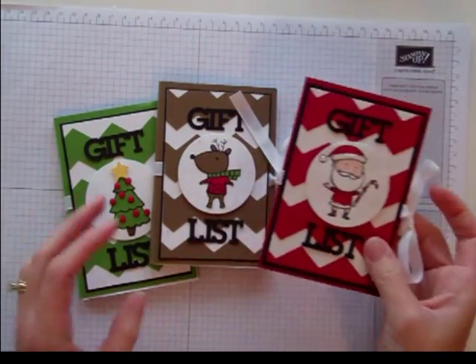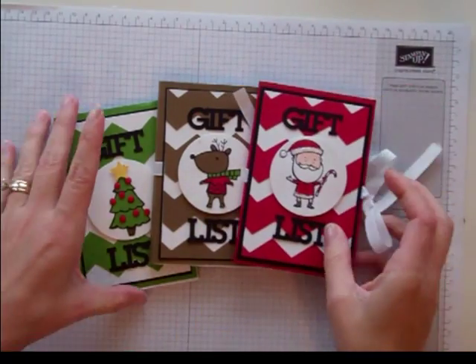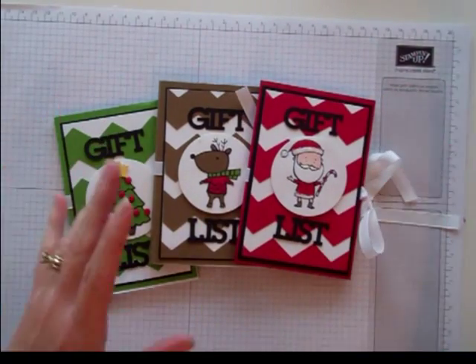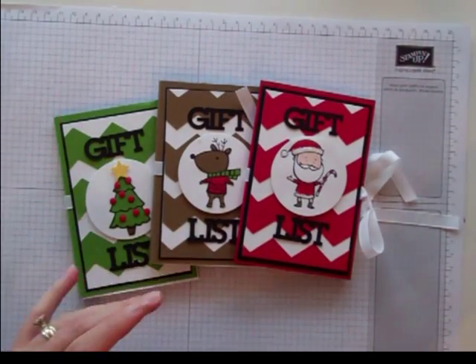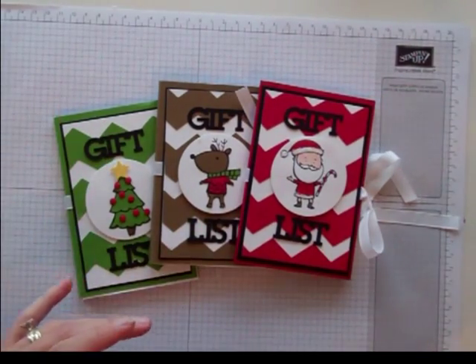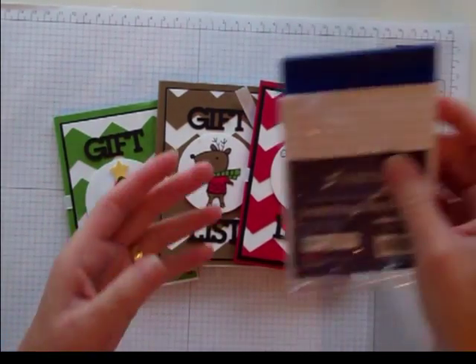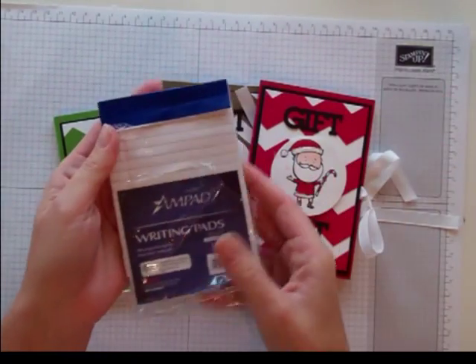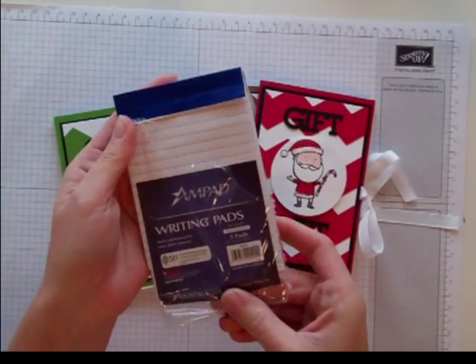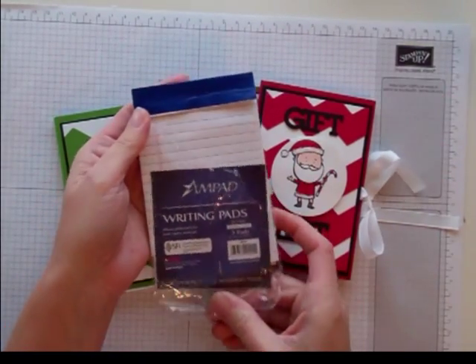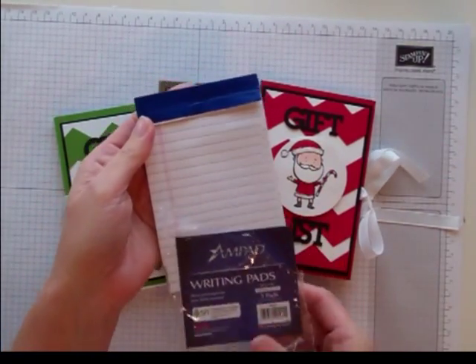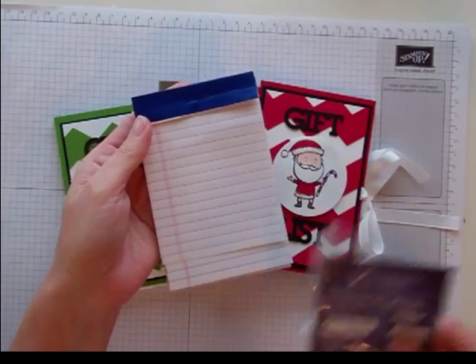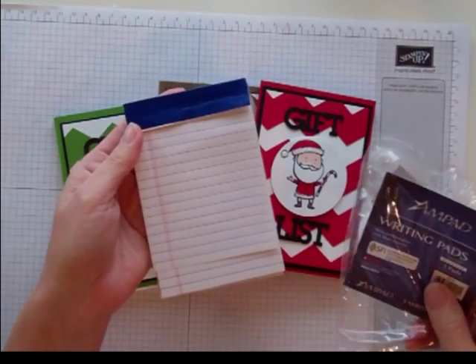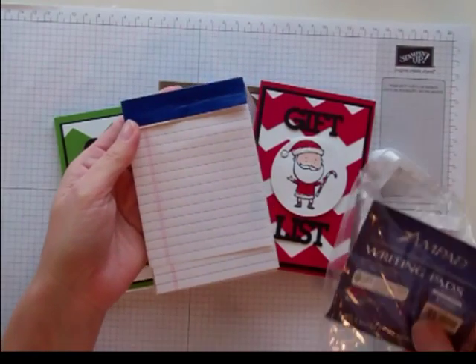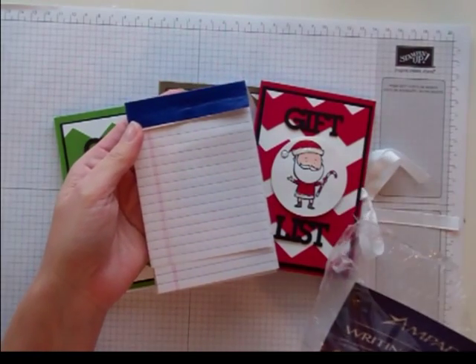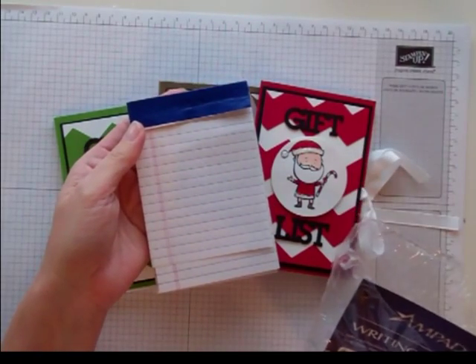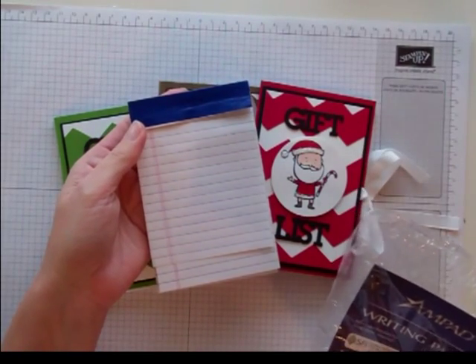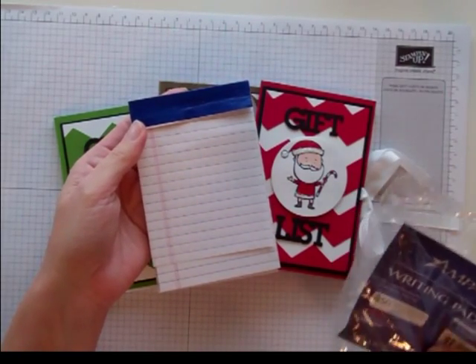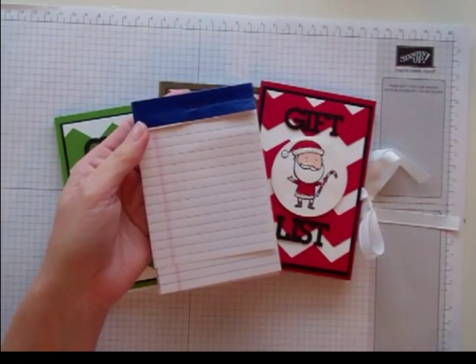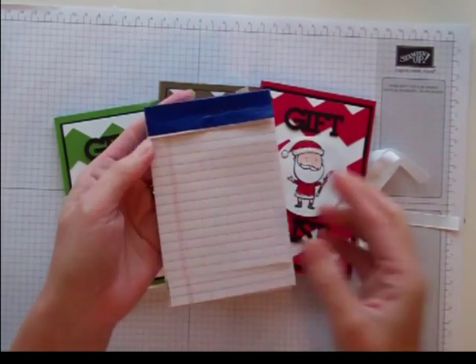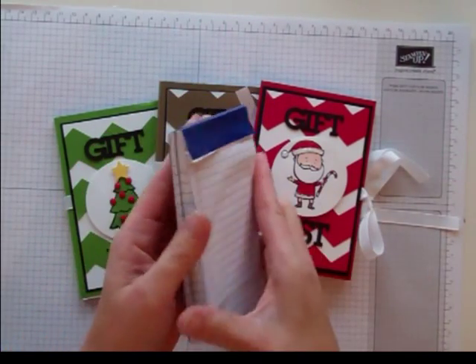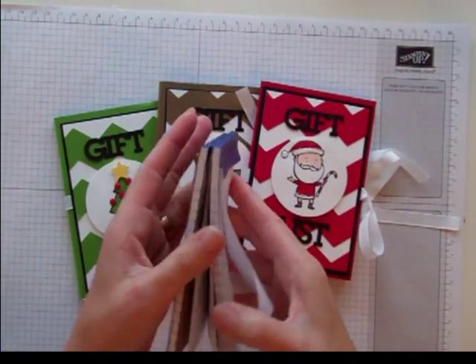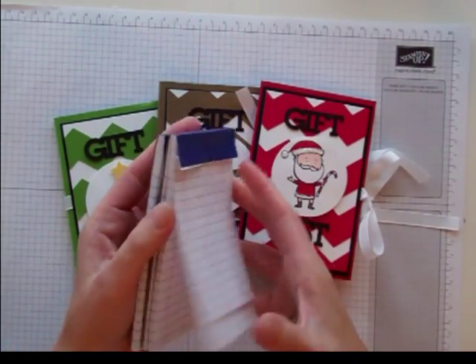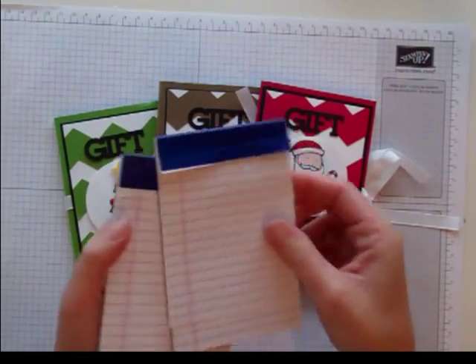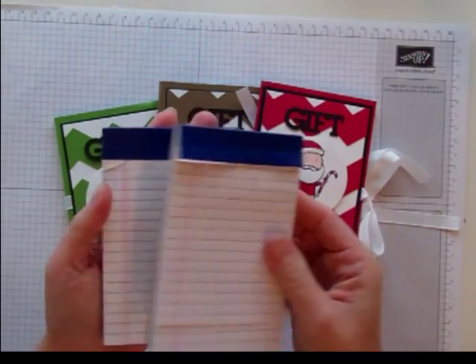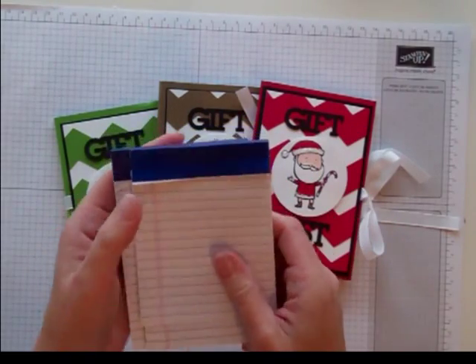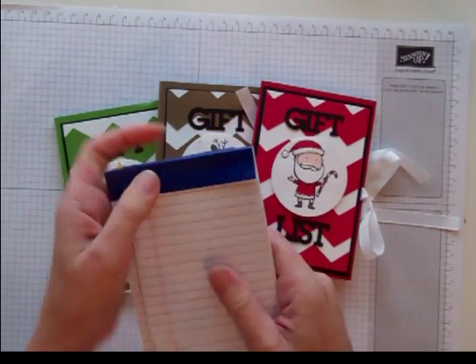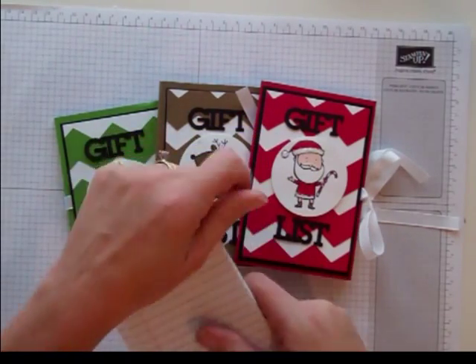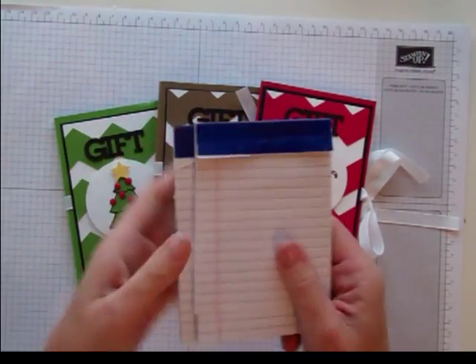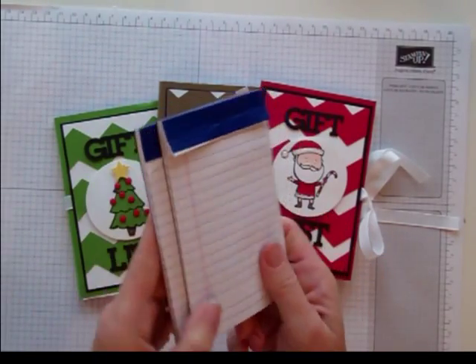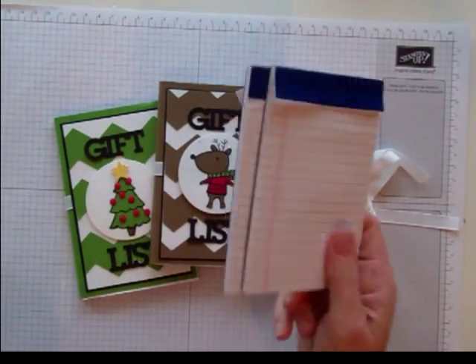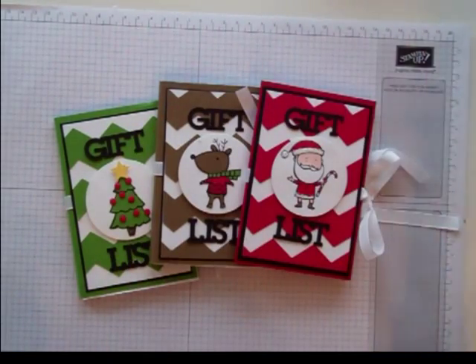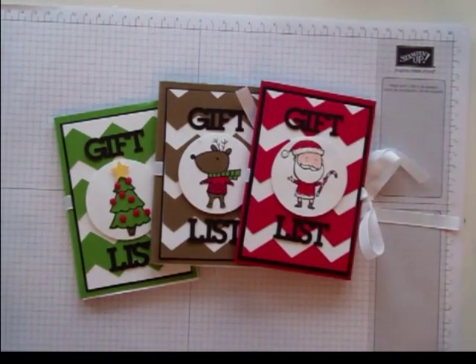I was inspired by these tiny little notepads that I got at Staples. They are 3½ by 5¼, and they're just too cute. I love to have little notepads in my purse, so when I saw them I knew I had to get them.